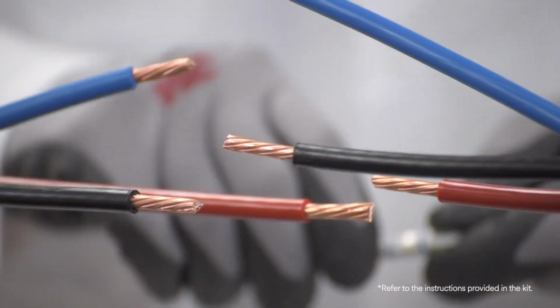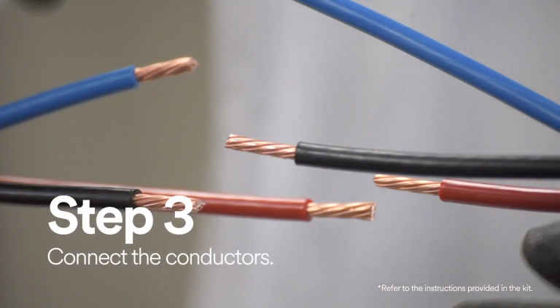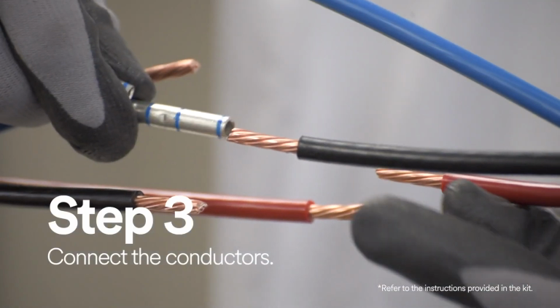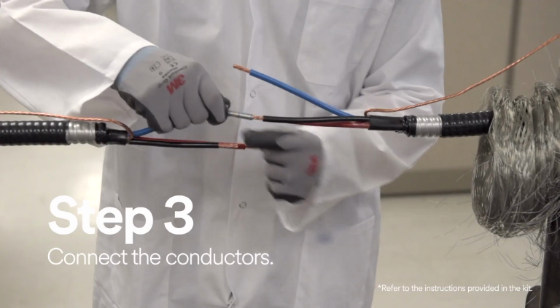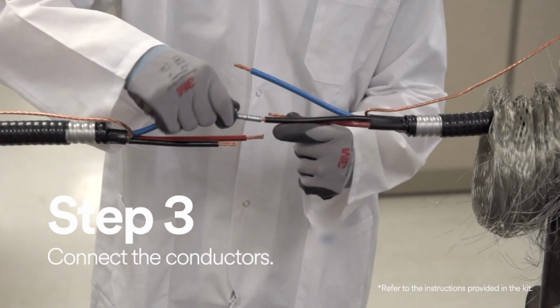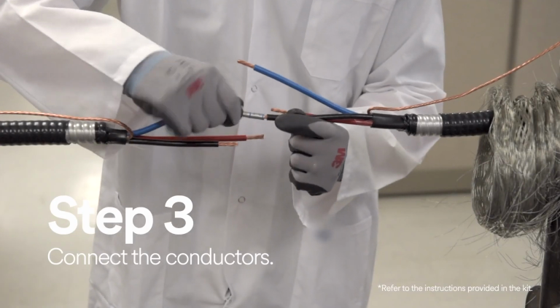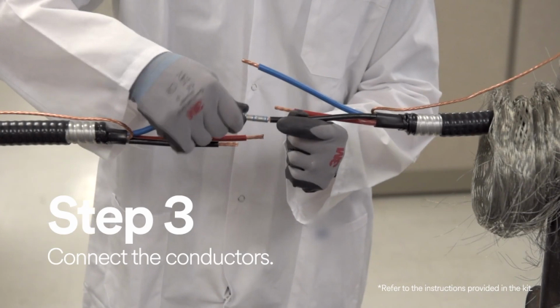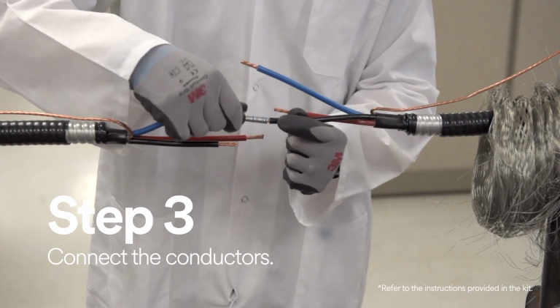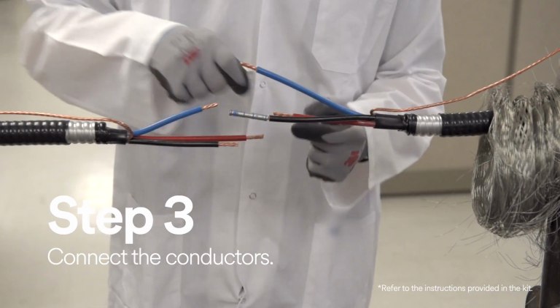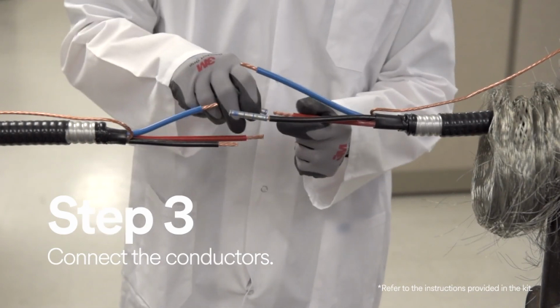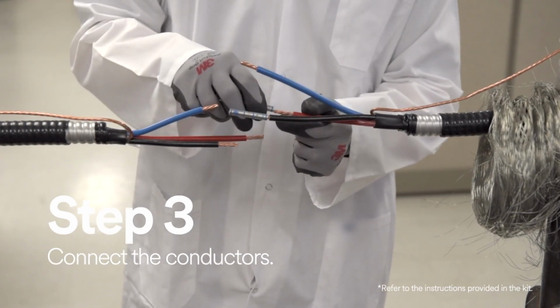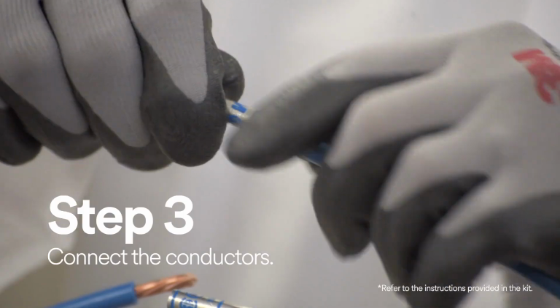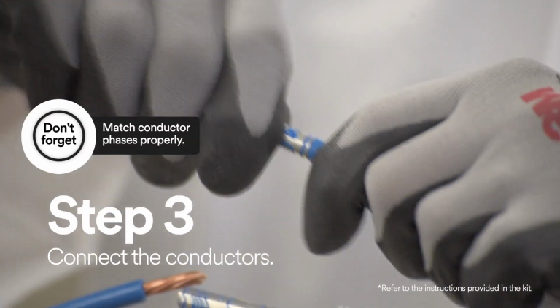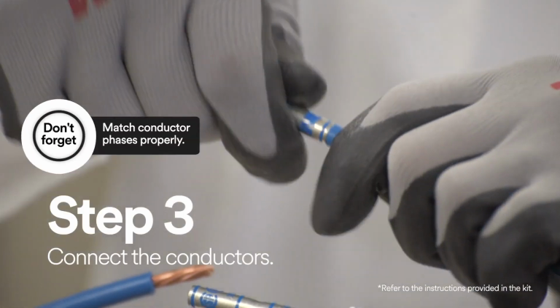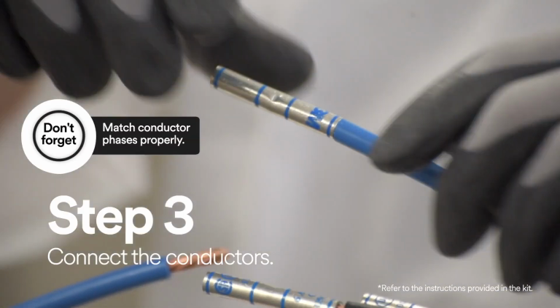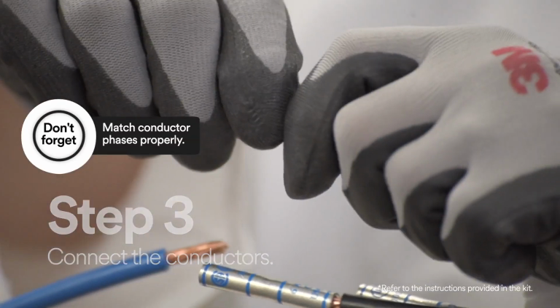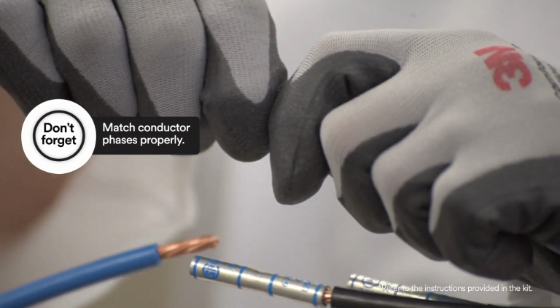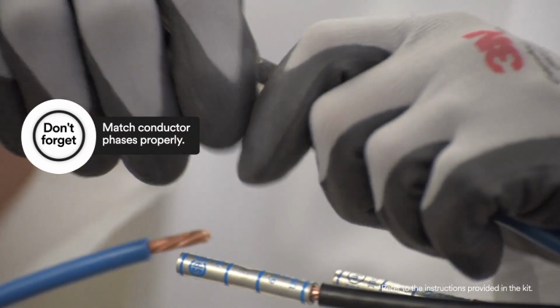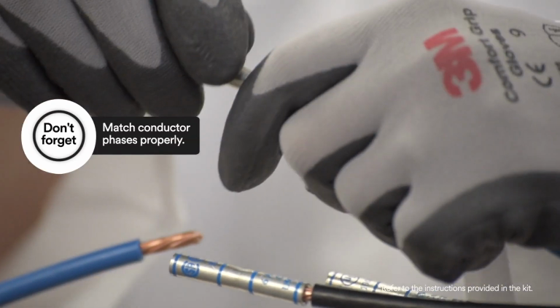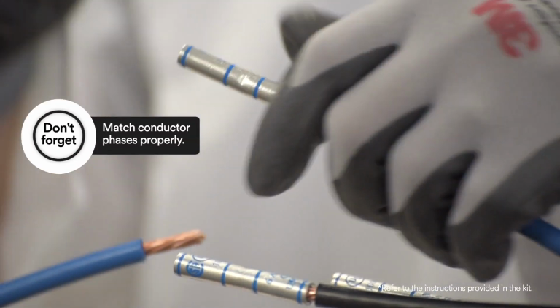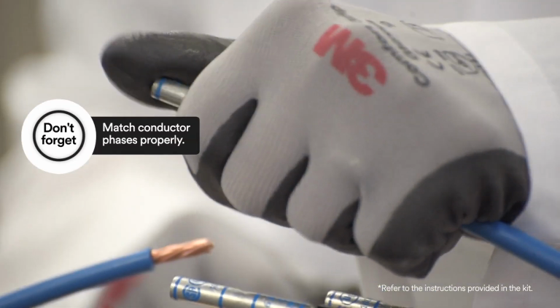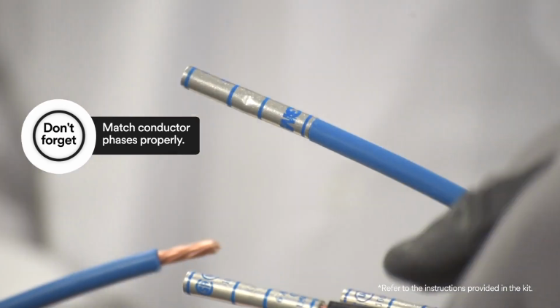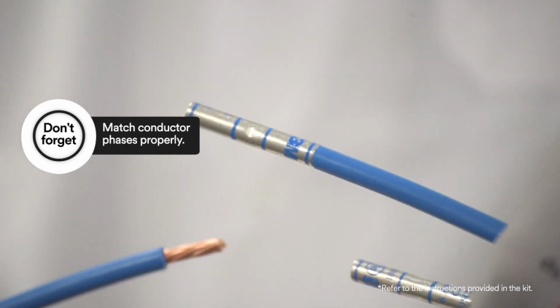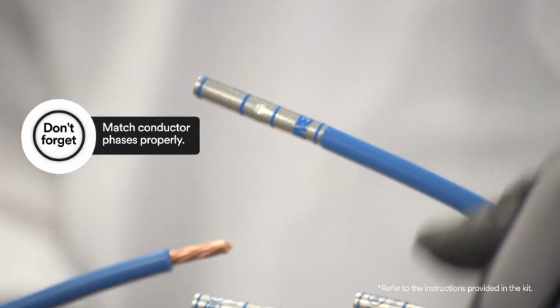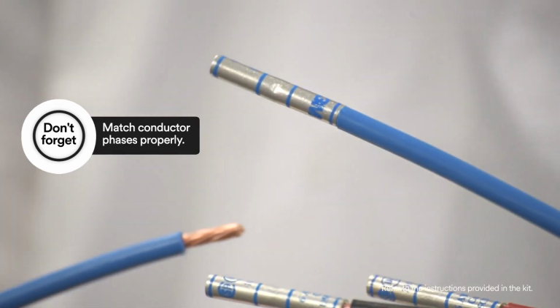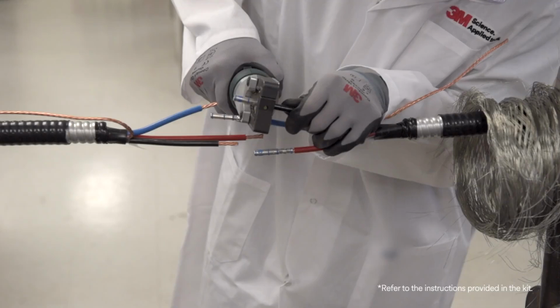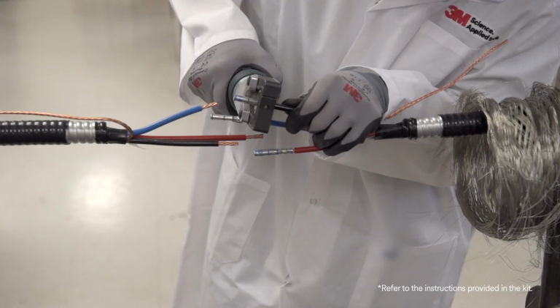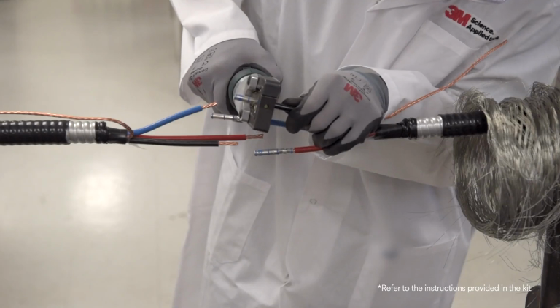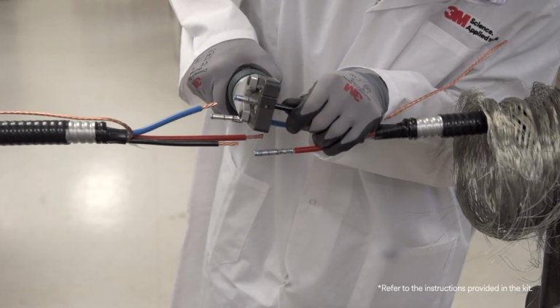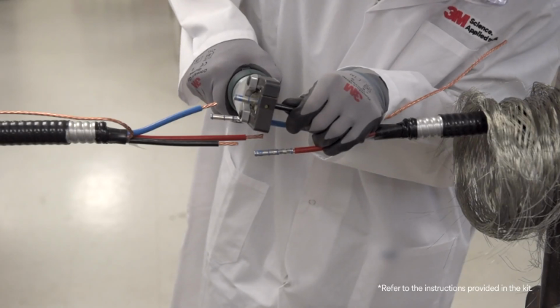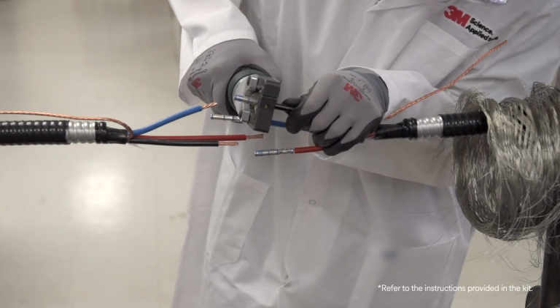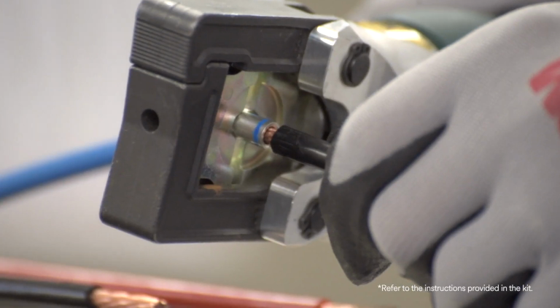Now it's time to connect the conductors. To connect the conductors, you have to first match conductor phases properly and place either insulated or non-insulated connectors and crimp them with the proper tool.